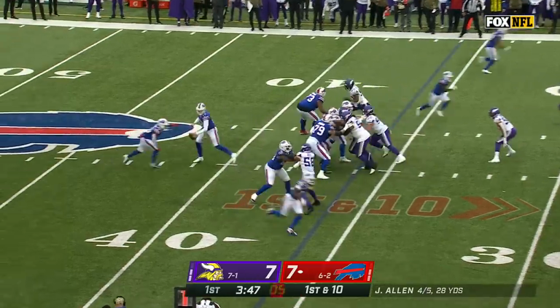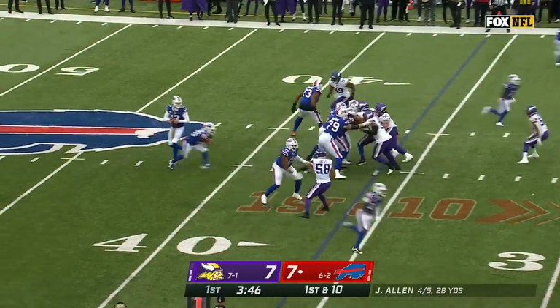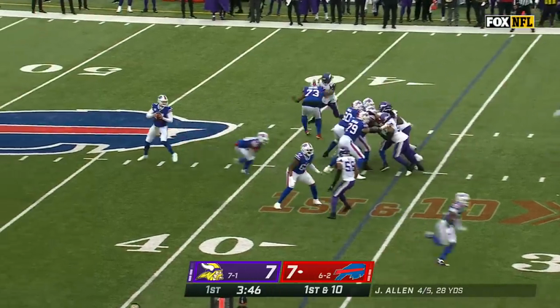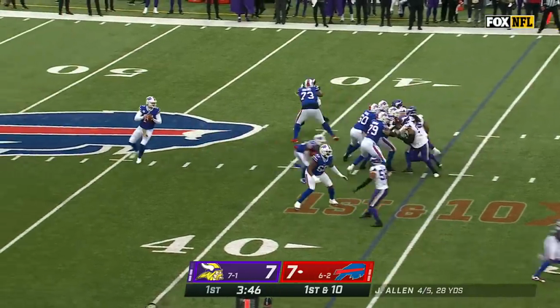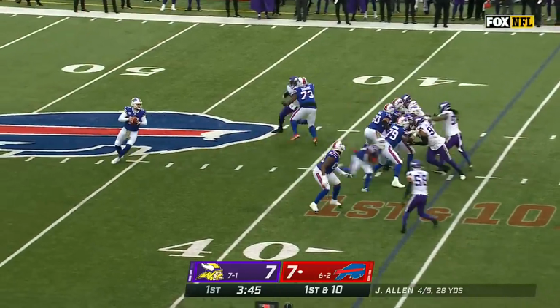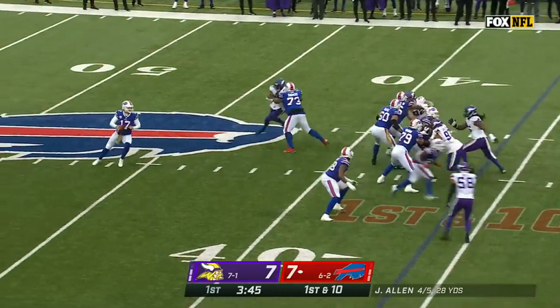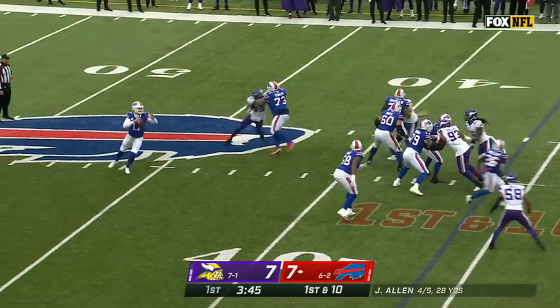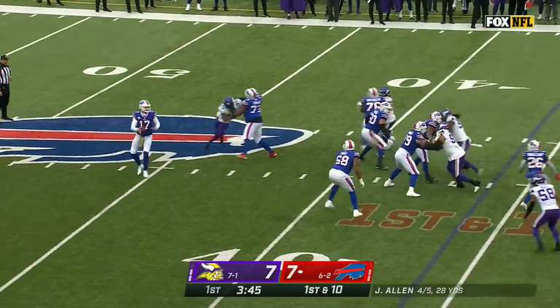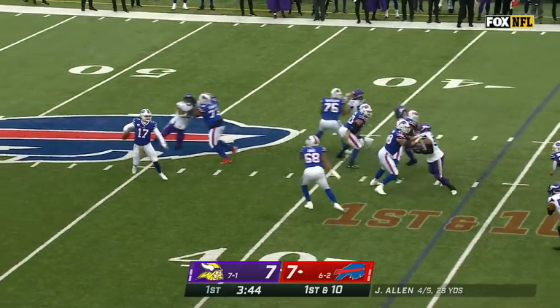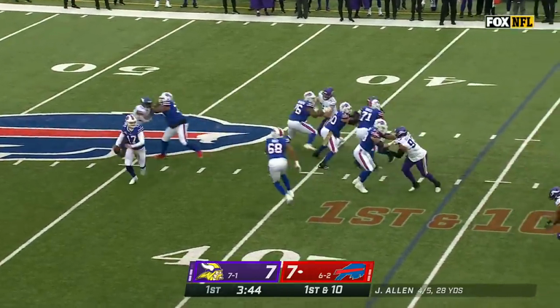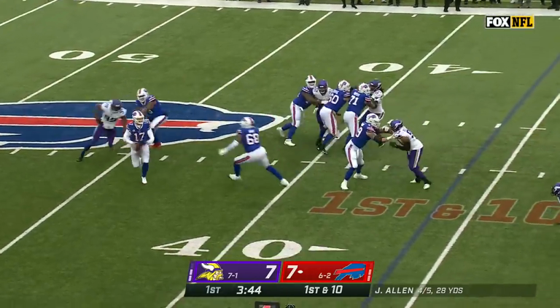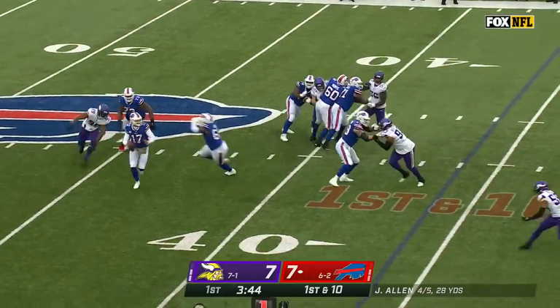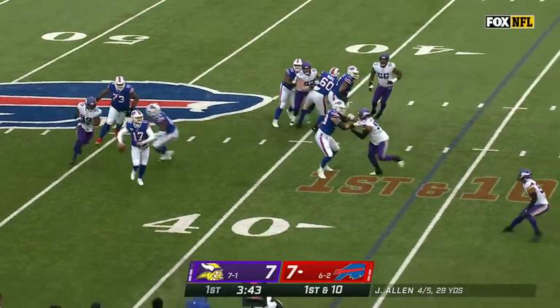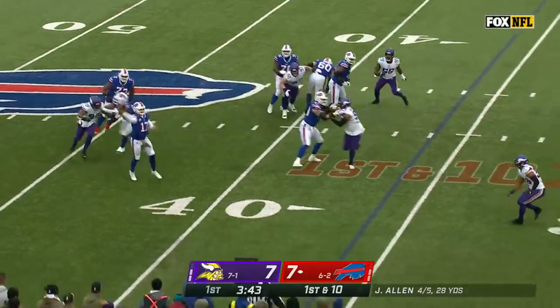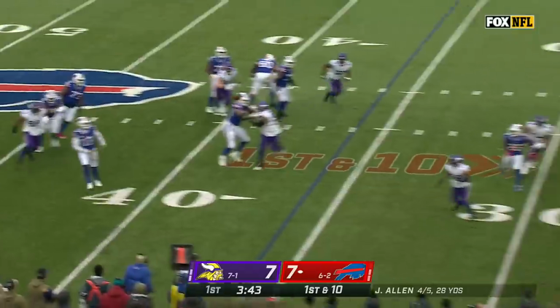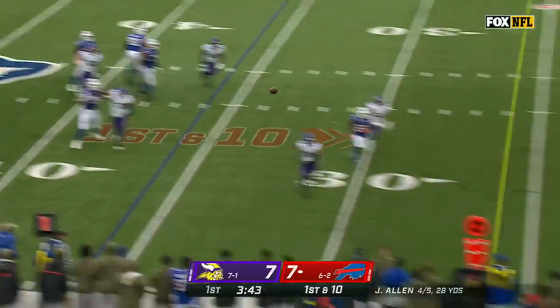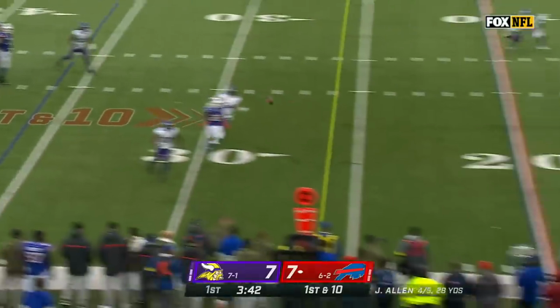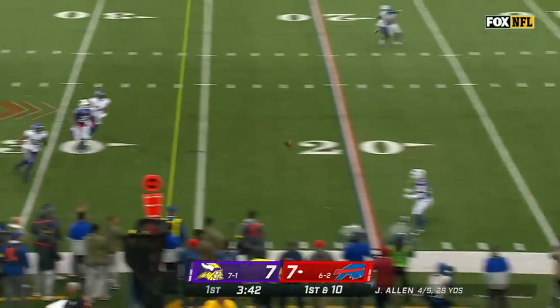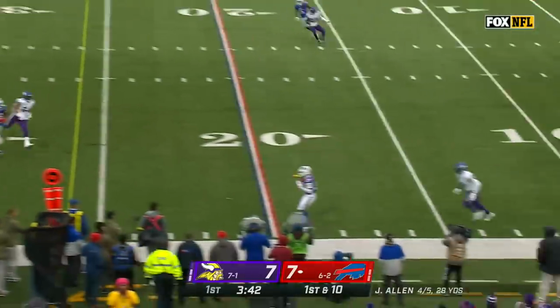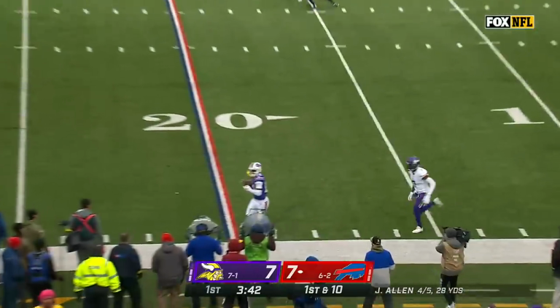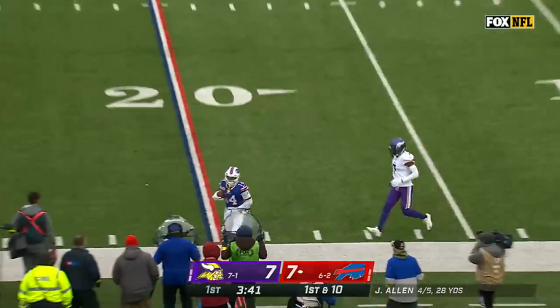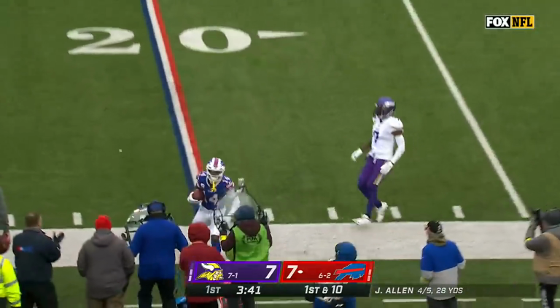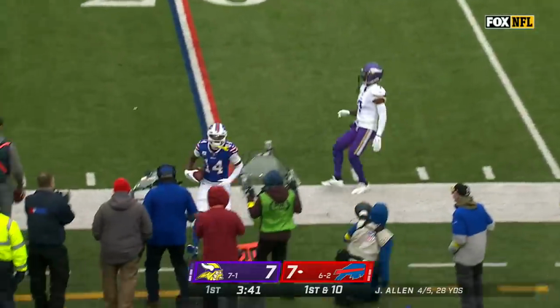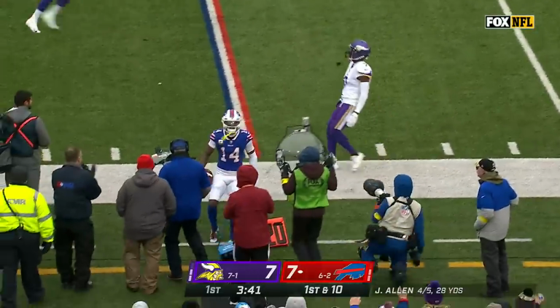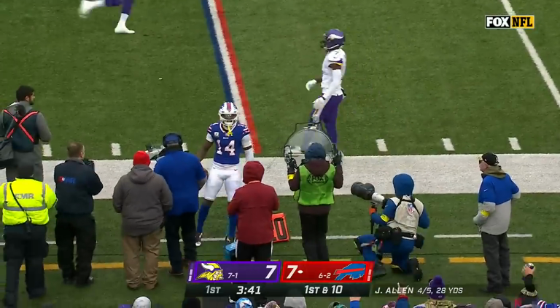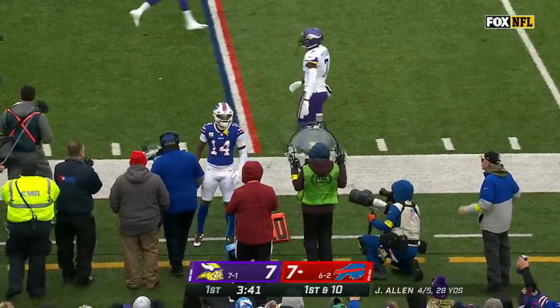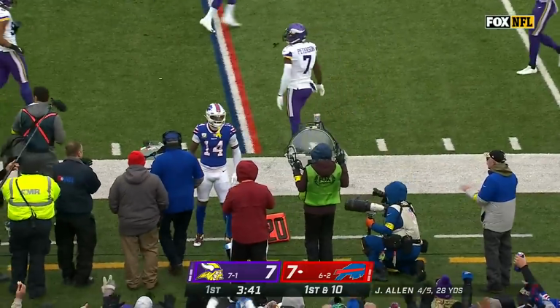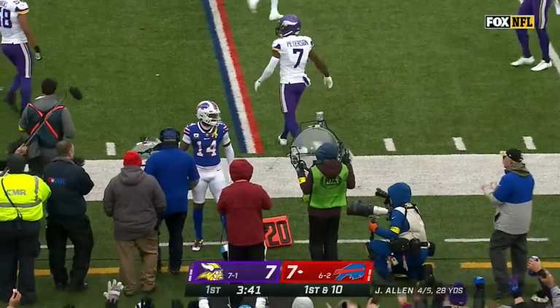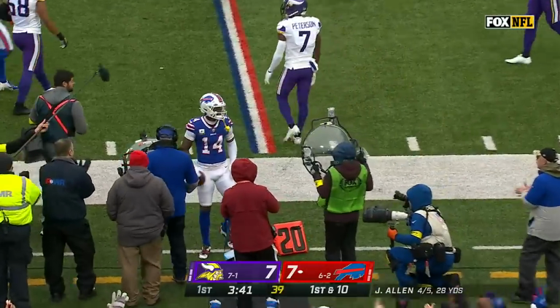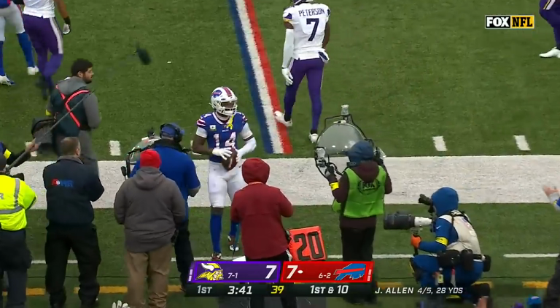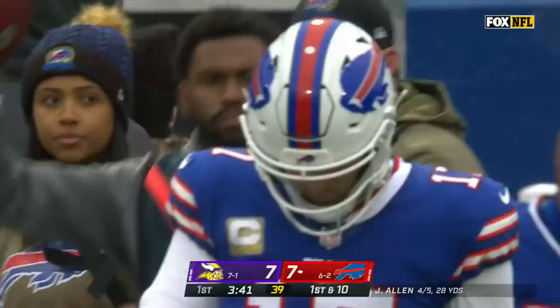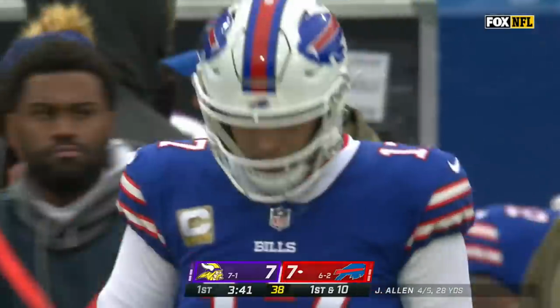First down and ten. A deep drop, lets those routes develop, on the move to the sideline — he's got Diggs. First down, goes to the 20.